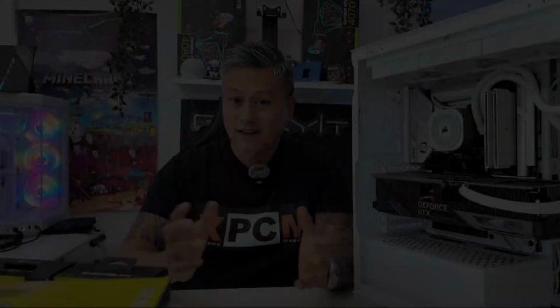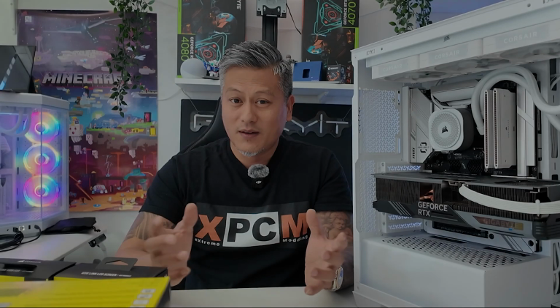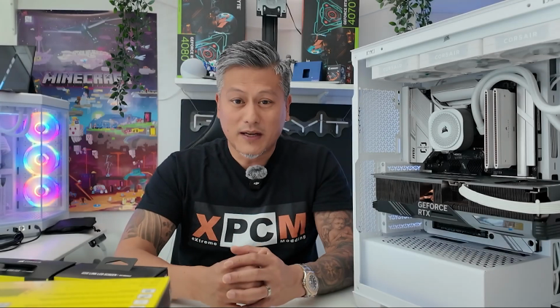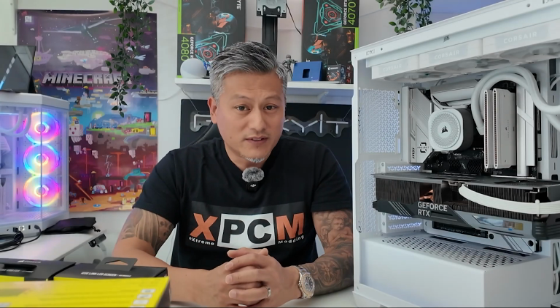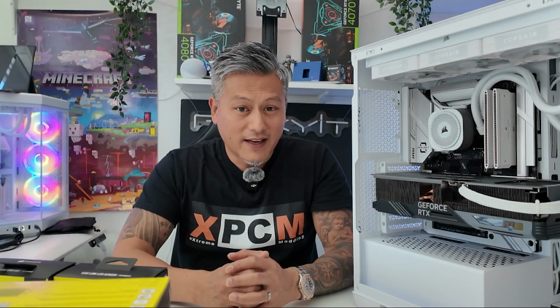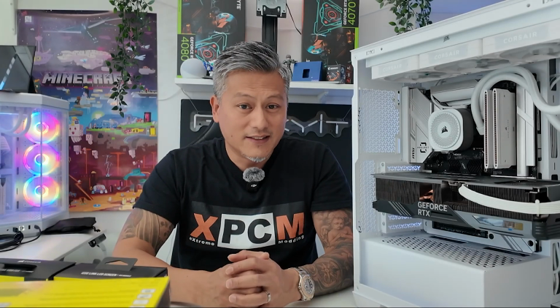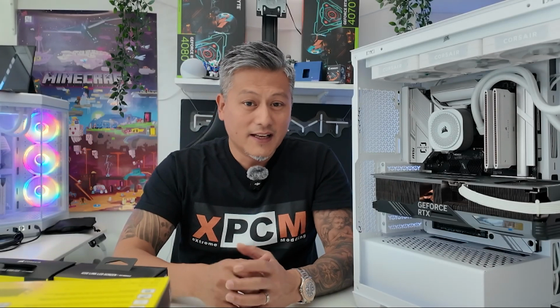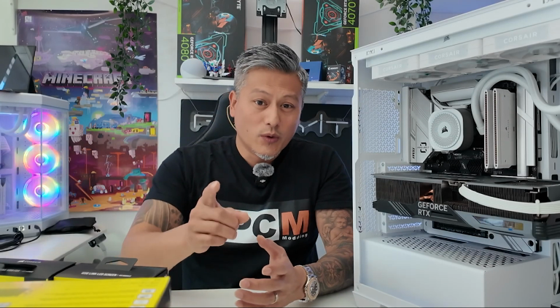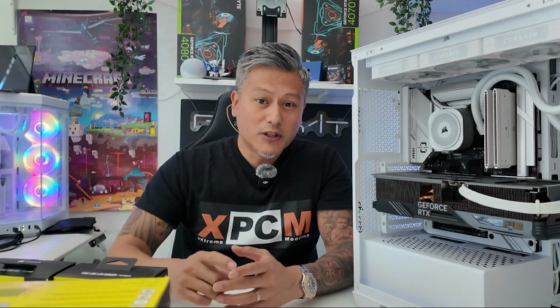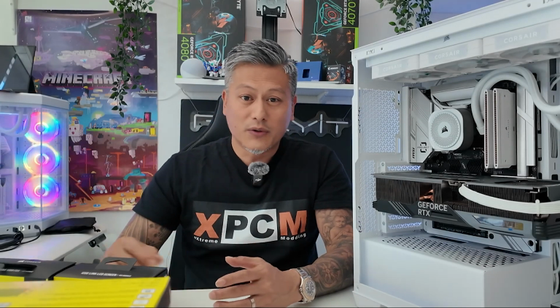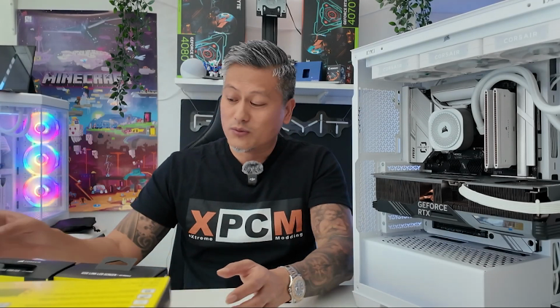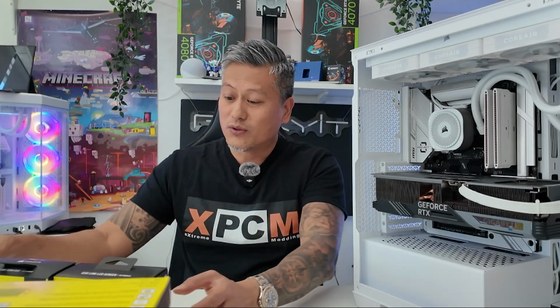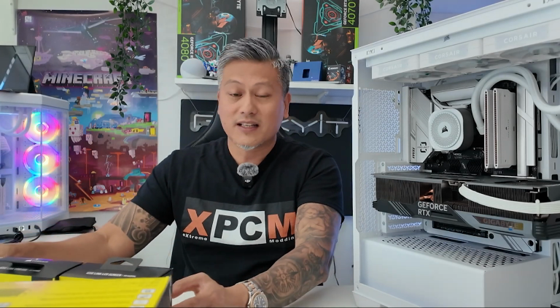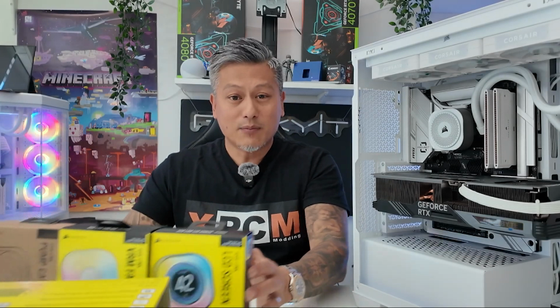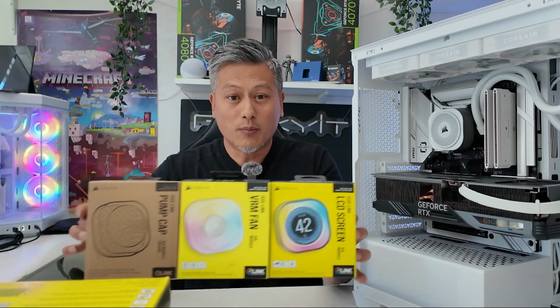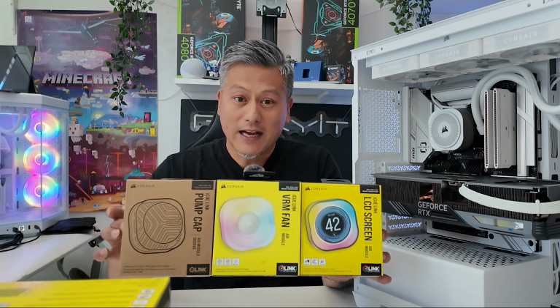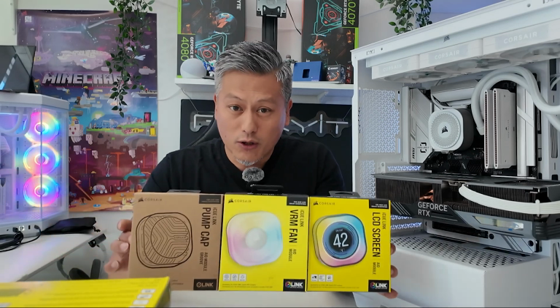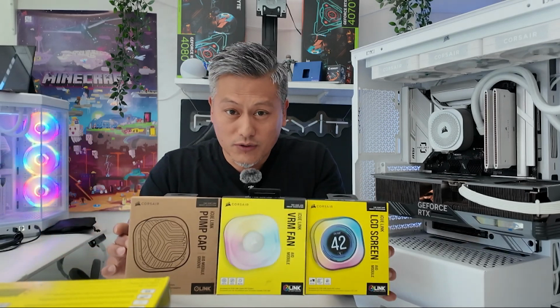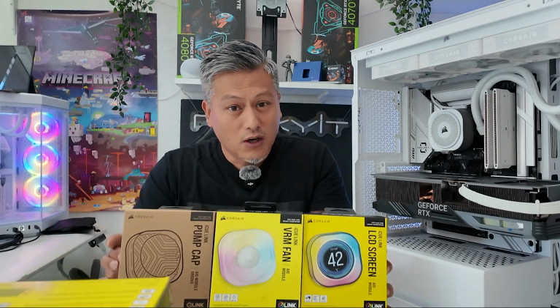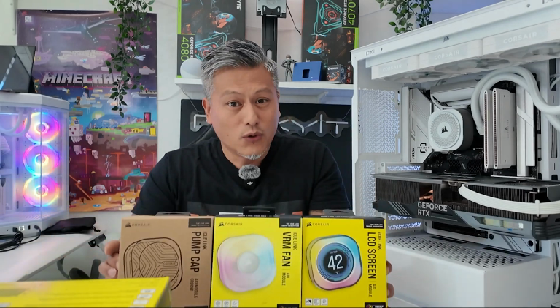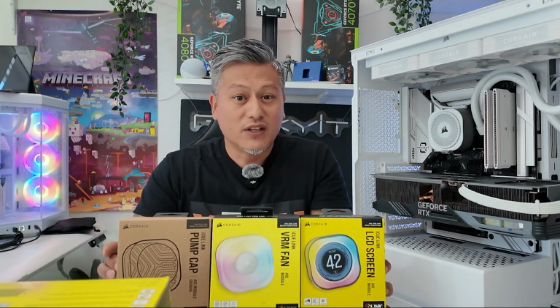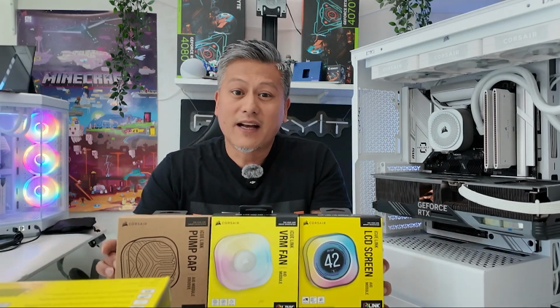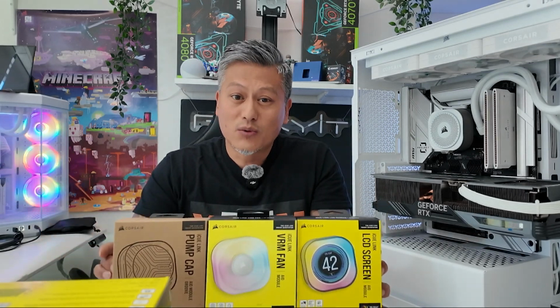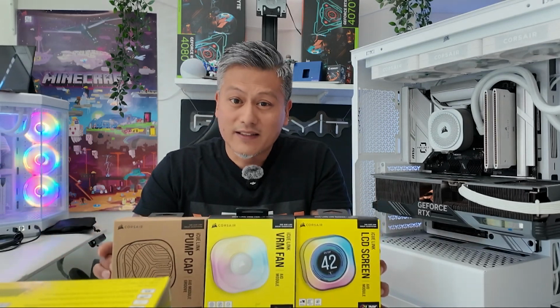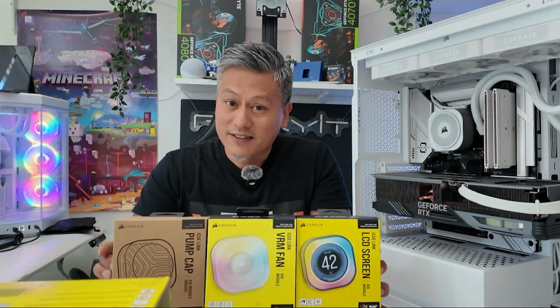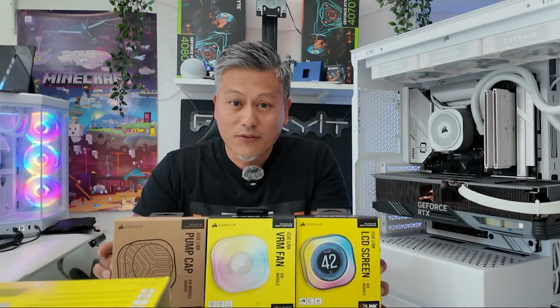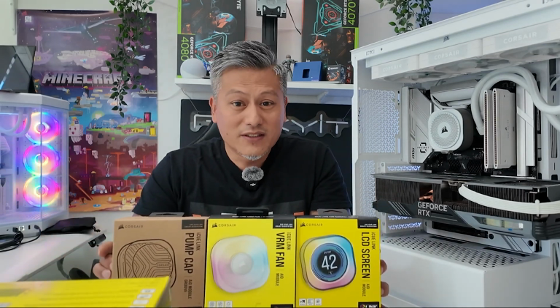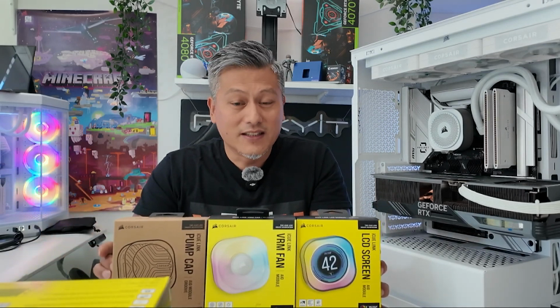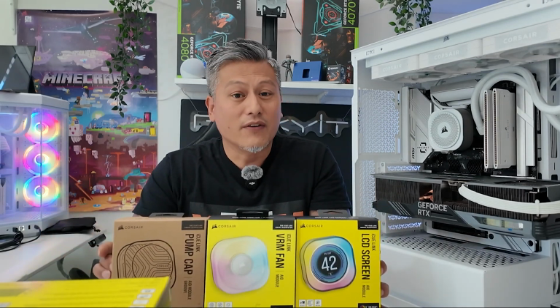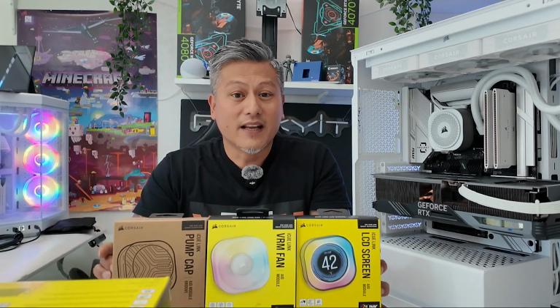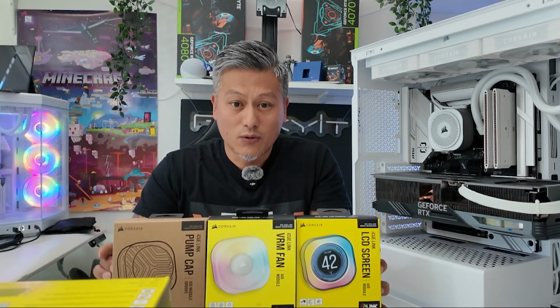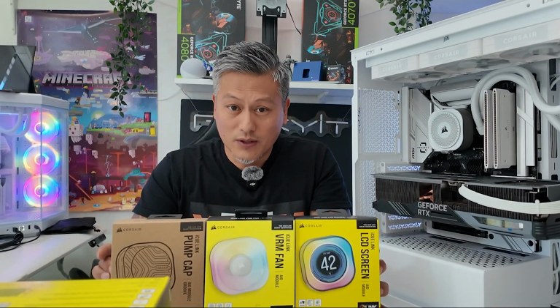Hey, what's up guys, Winston here. Today we're going to be showing you how to install these CapSwap AIO modules on your Corsair iQ-Link Titan 360RX AIO cooler.